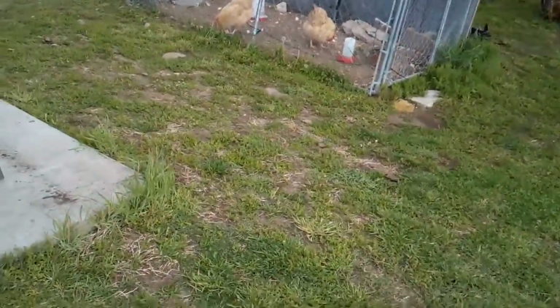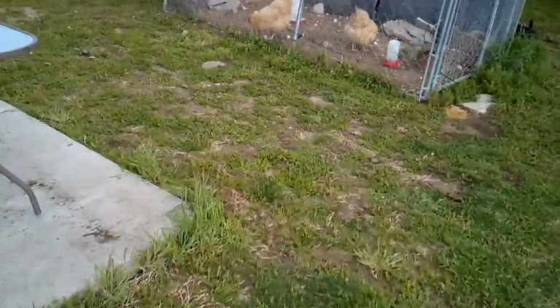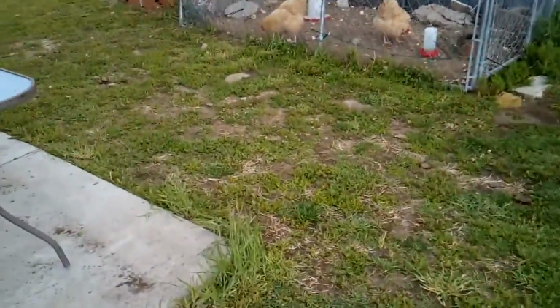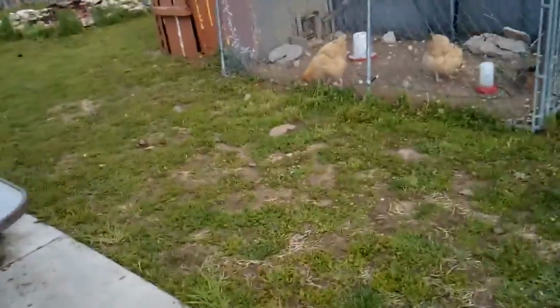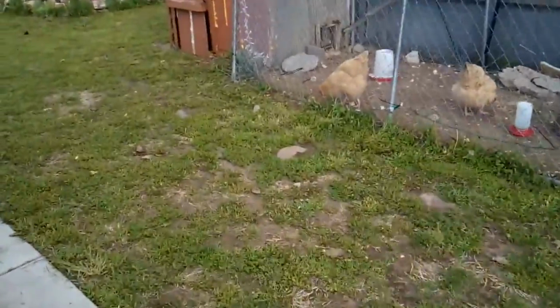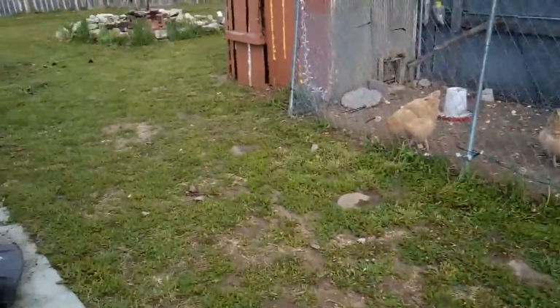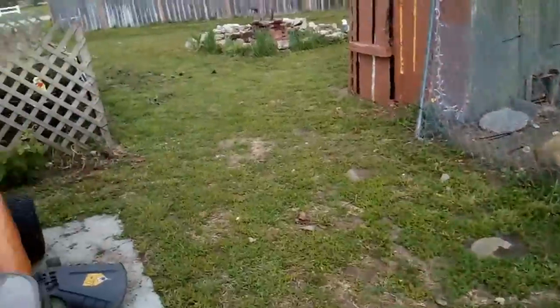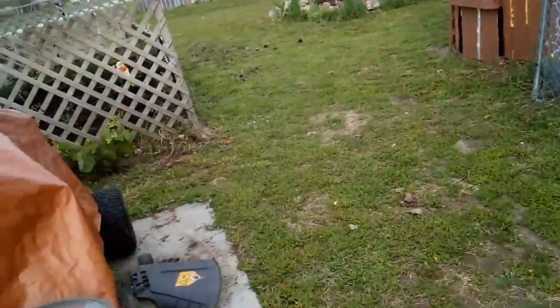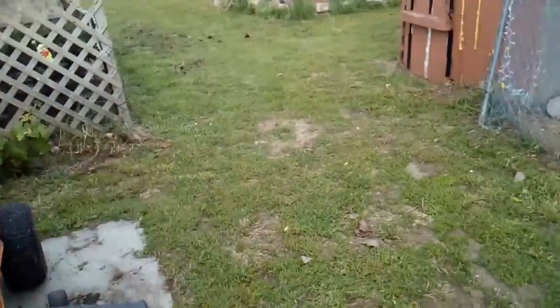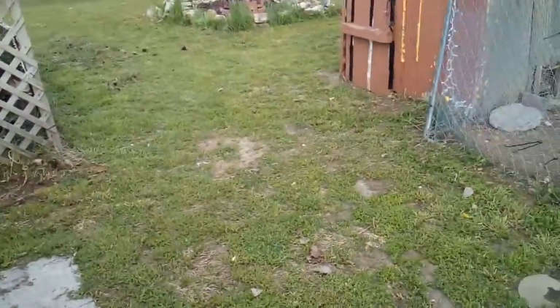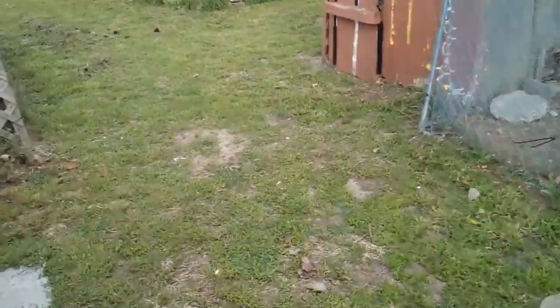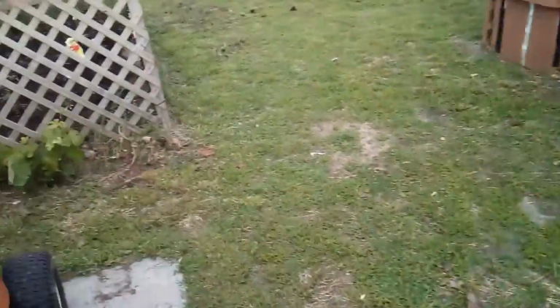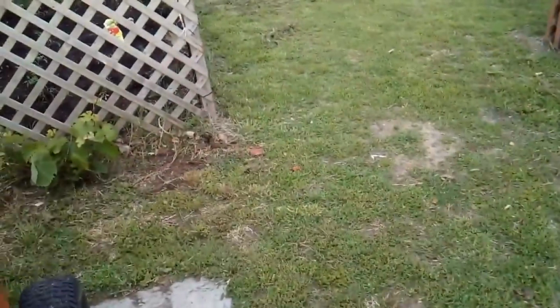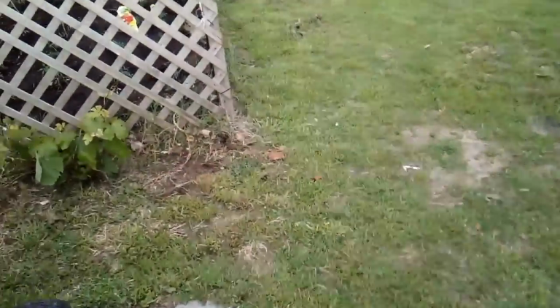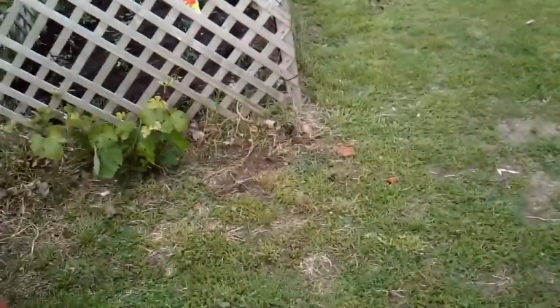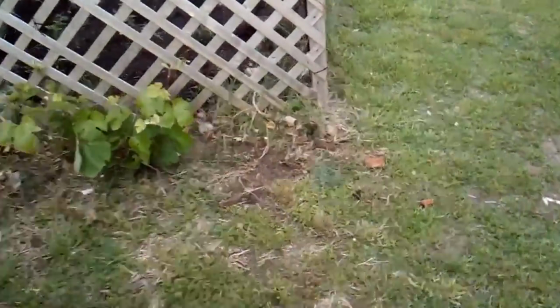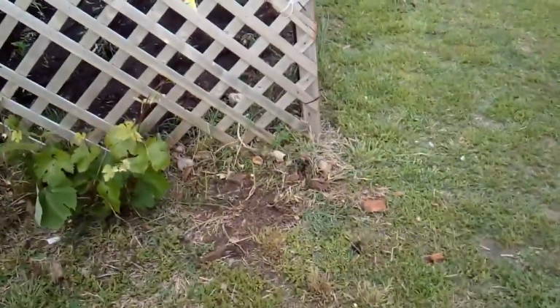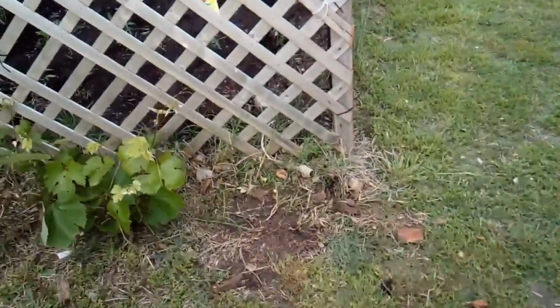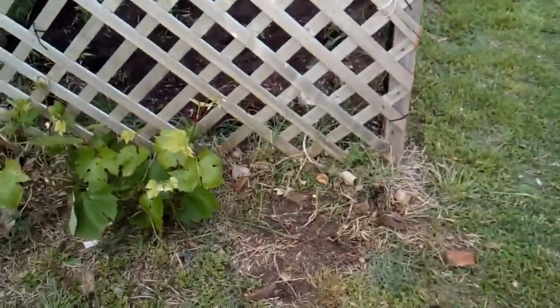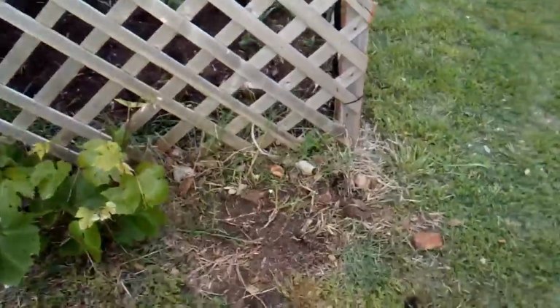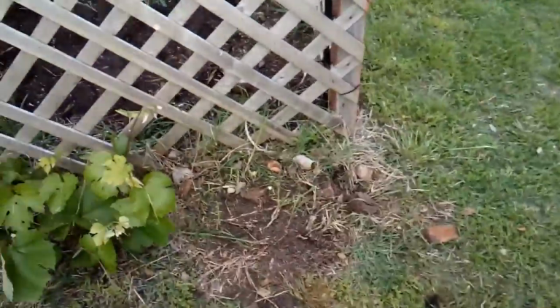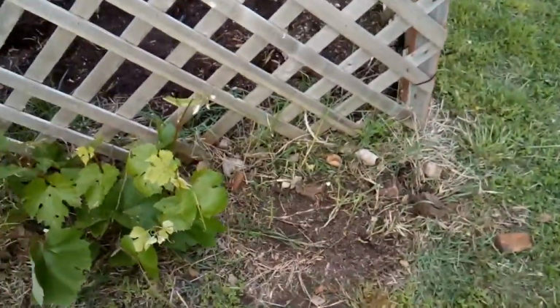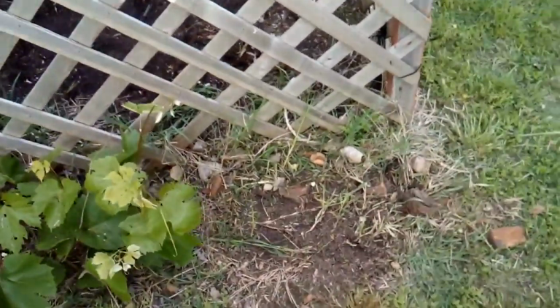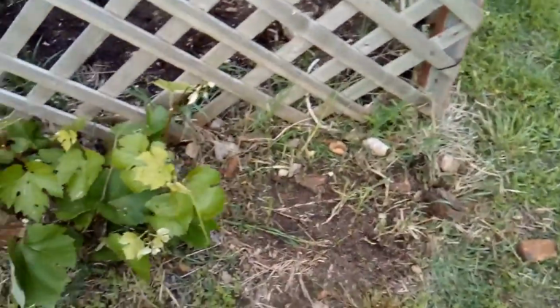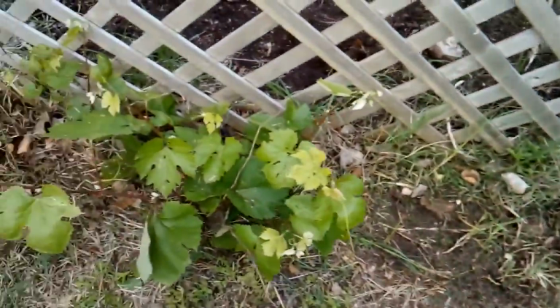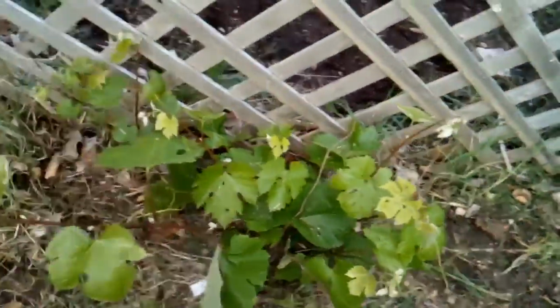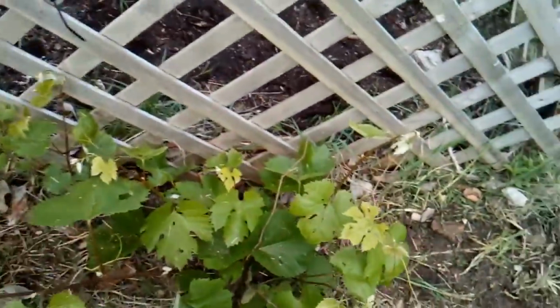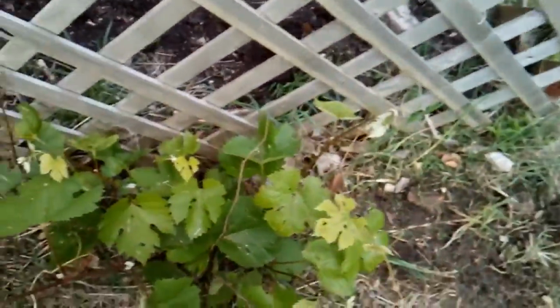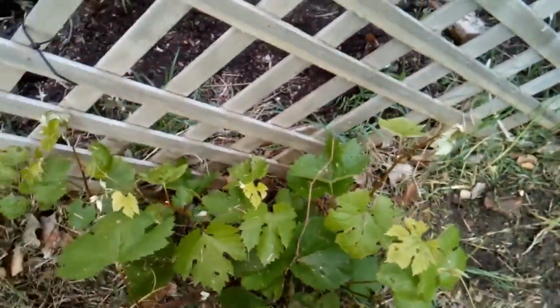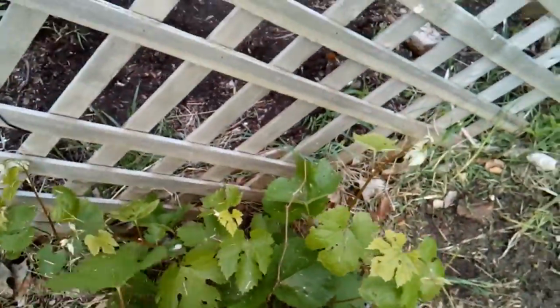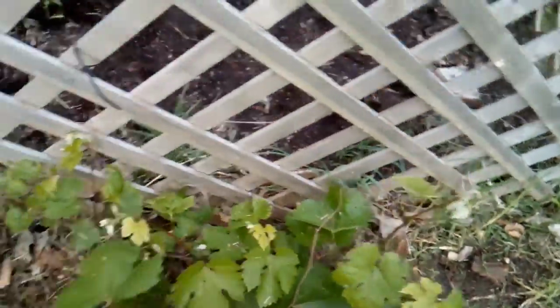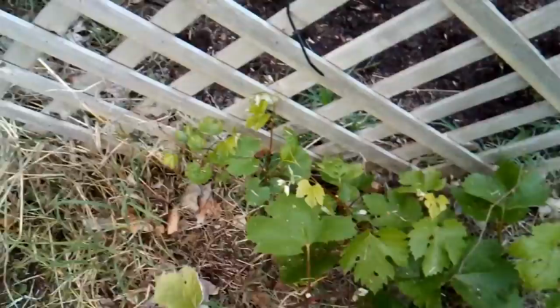Alright, so I got more updates on the garden. The grape plant's doing great. I moved a bunch of wood stumps around and got them cleaned up. It's really liking its area.